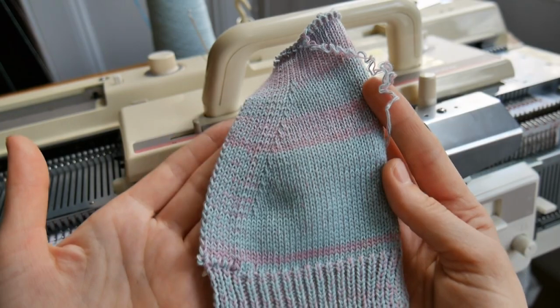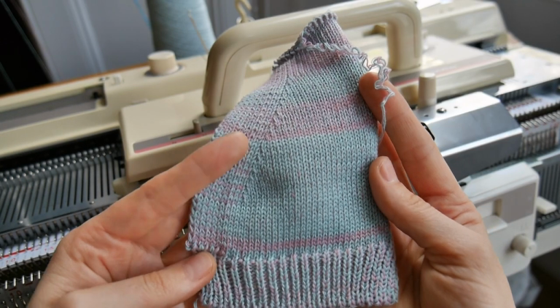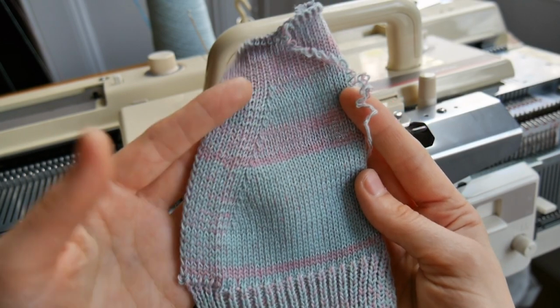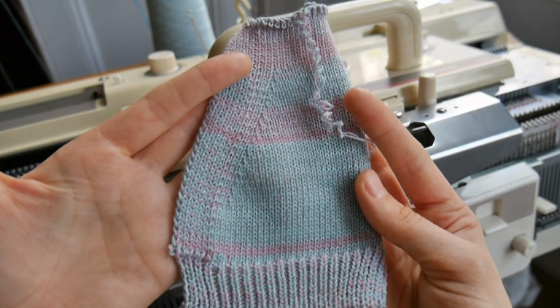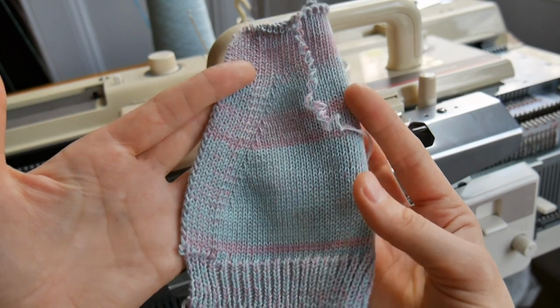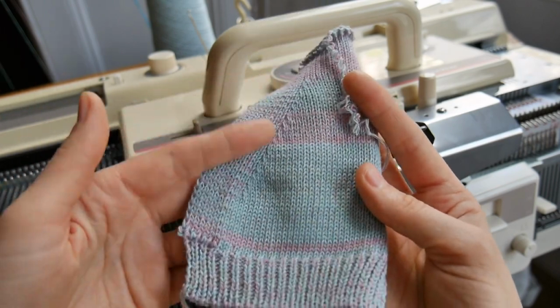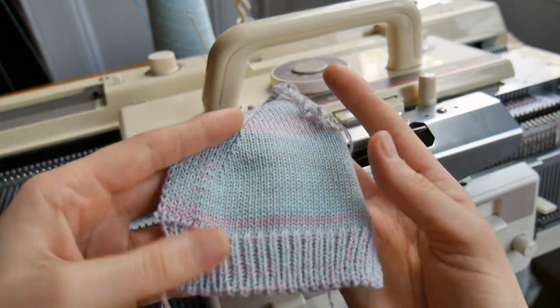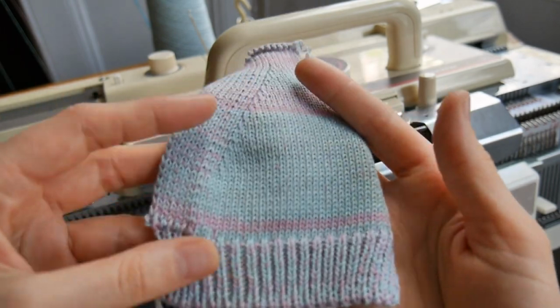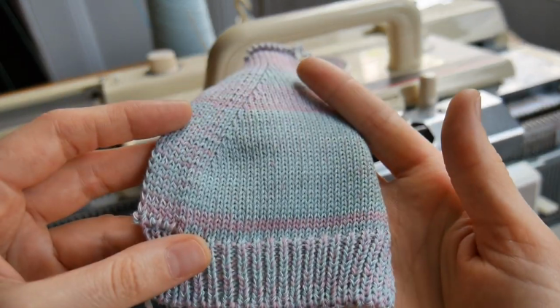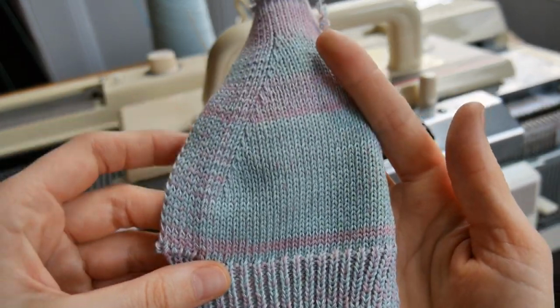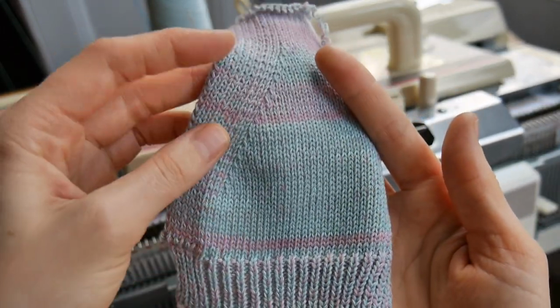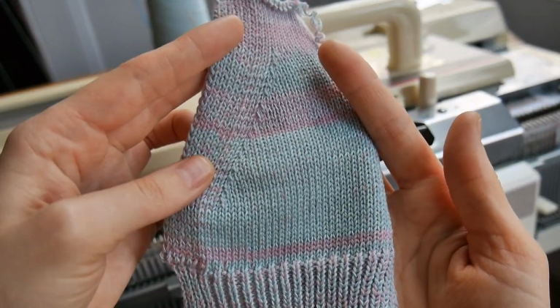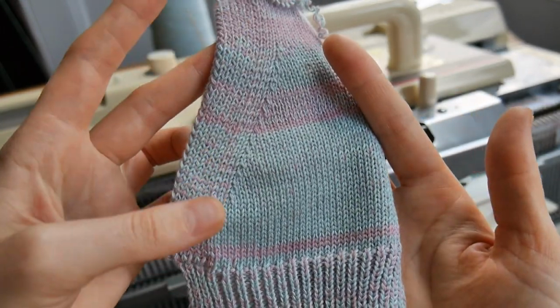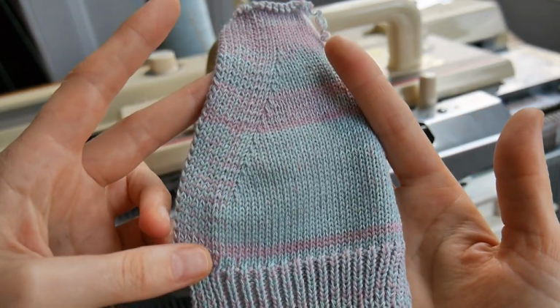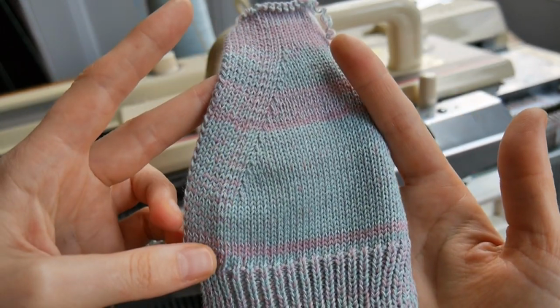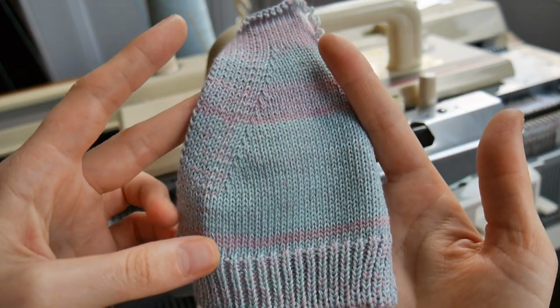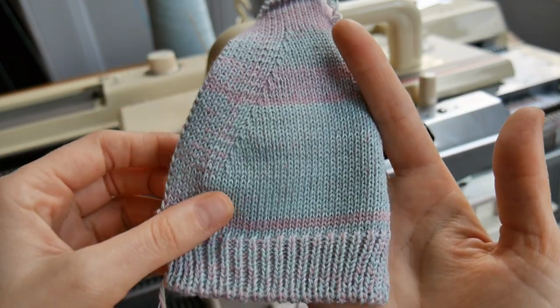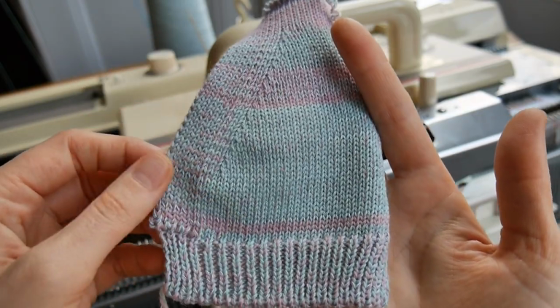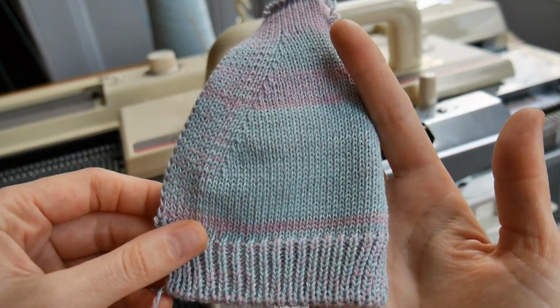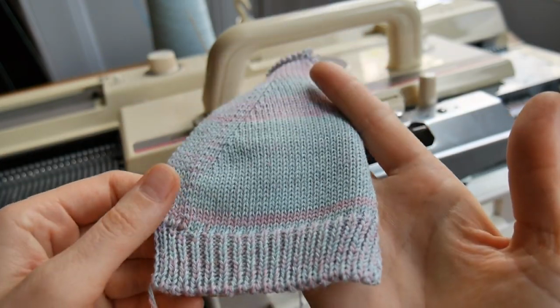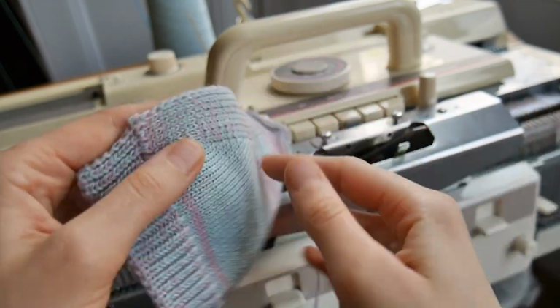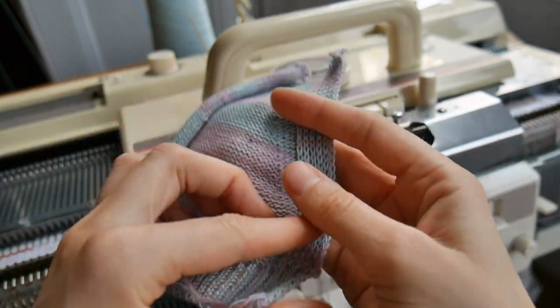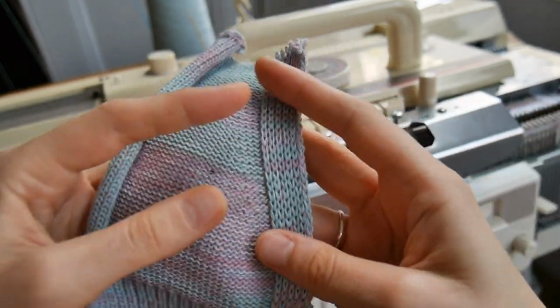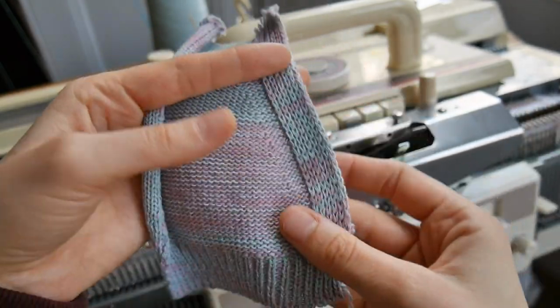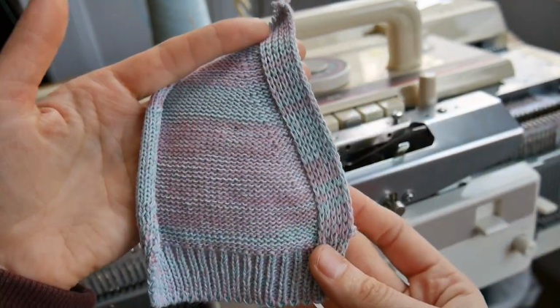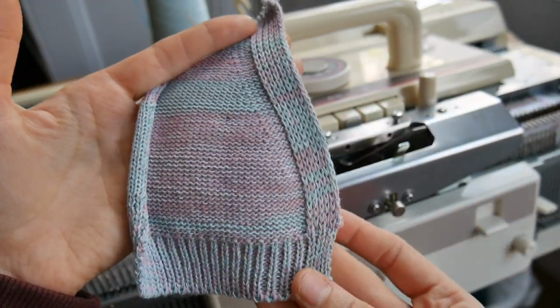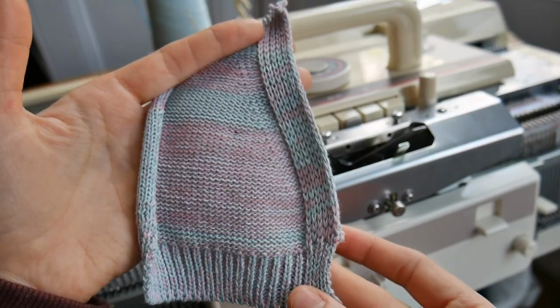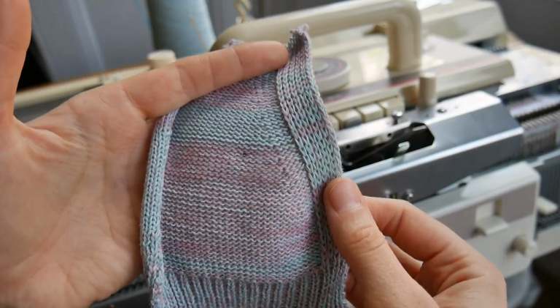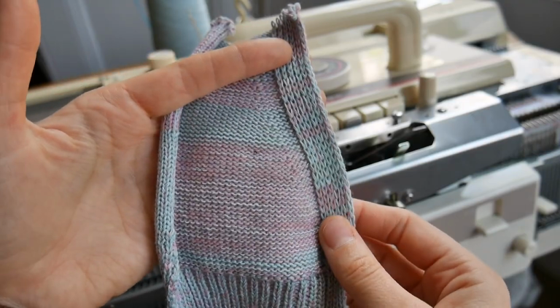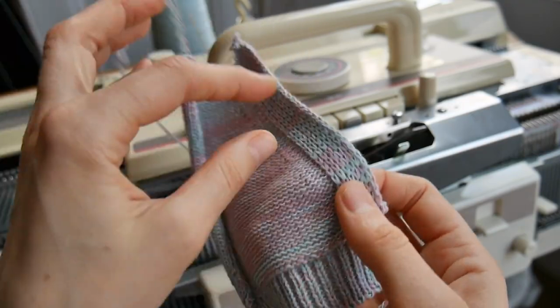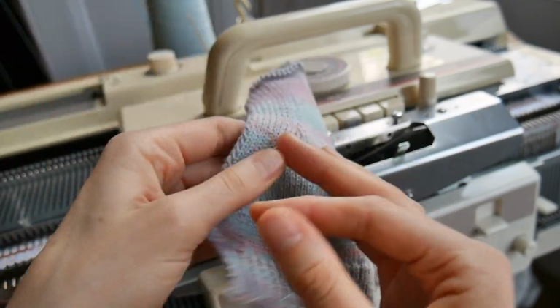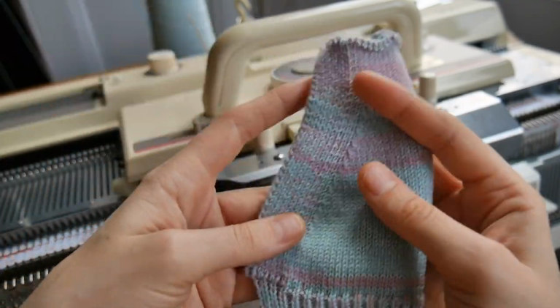Hi everyone! Today I'm going to show you a few ideas on how to finish the edge of a cardigan. A couple of these techniques are for double bed and a couple for single bed. These are just some ideas that you can use in your own way. I'm sure there are other ways to do this but I hope you will get inspired anyway.